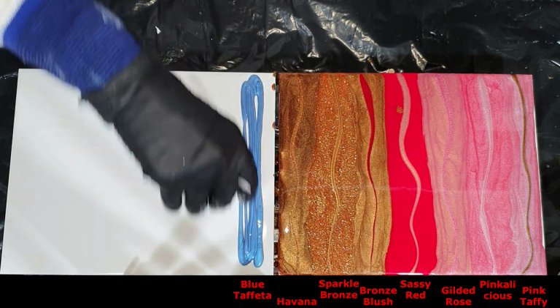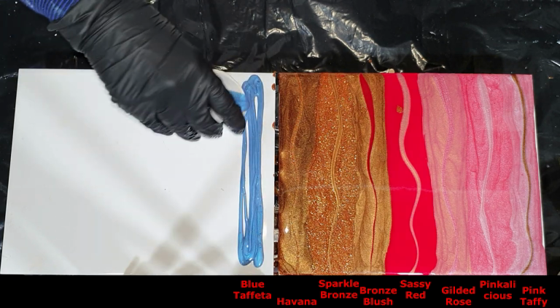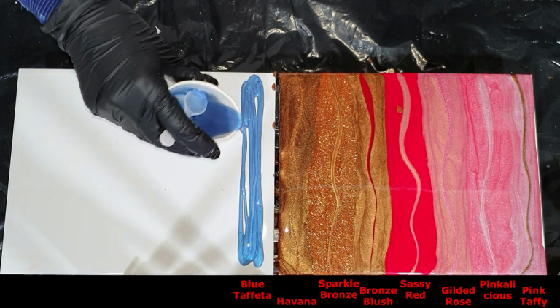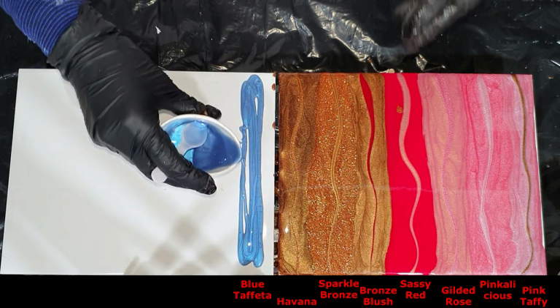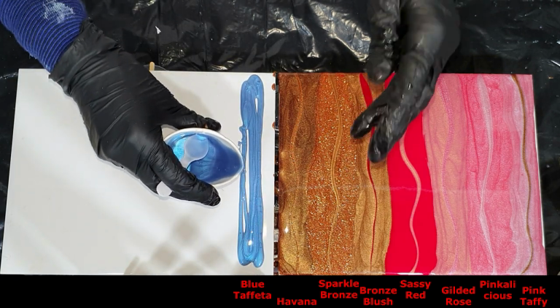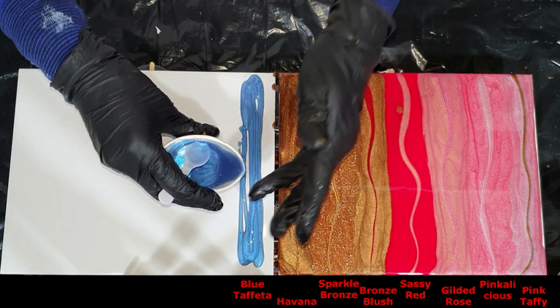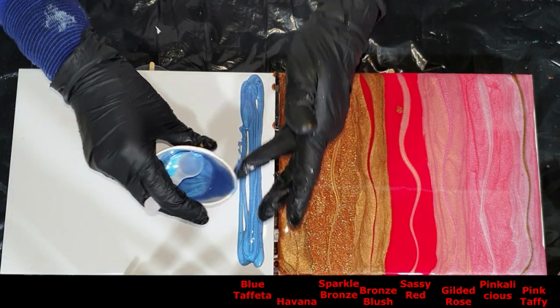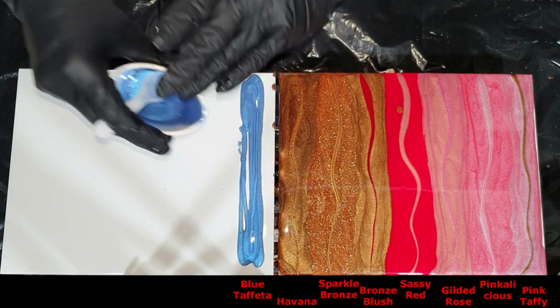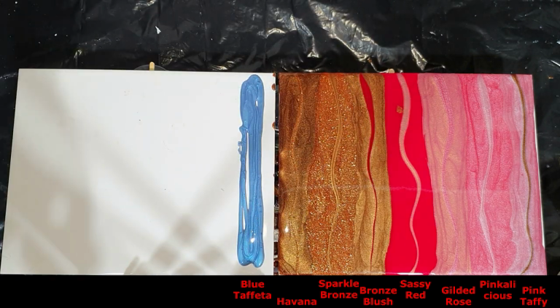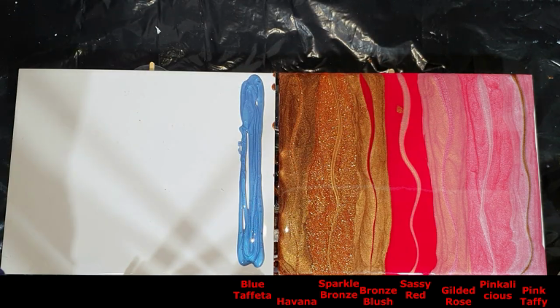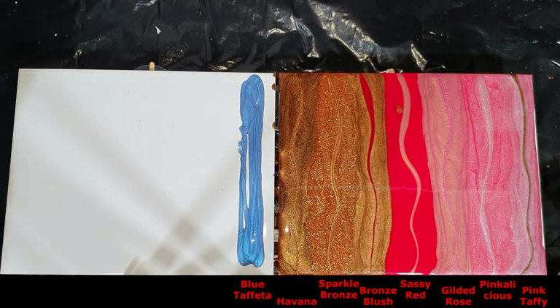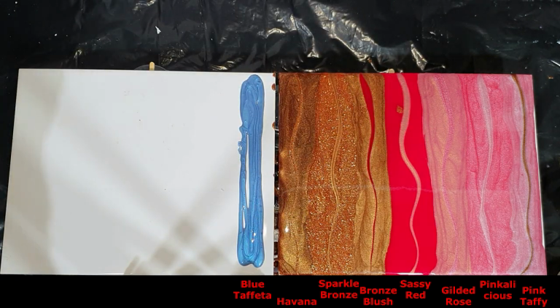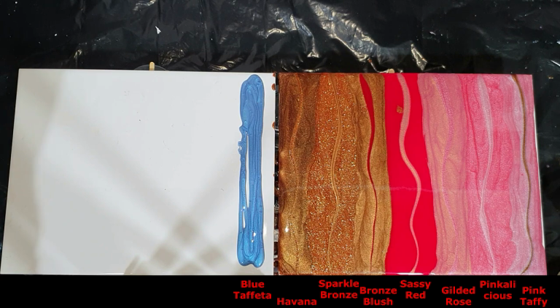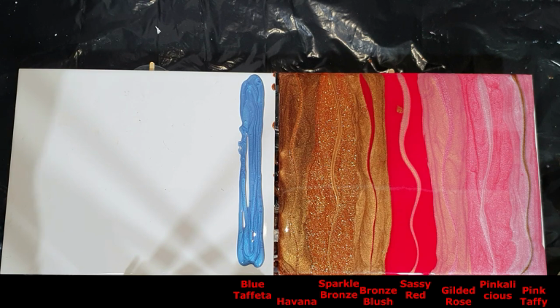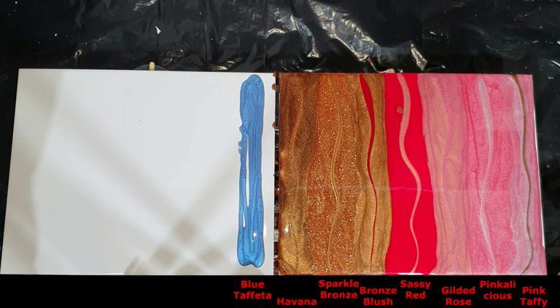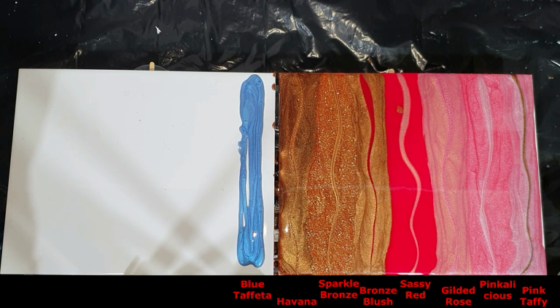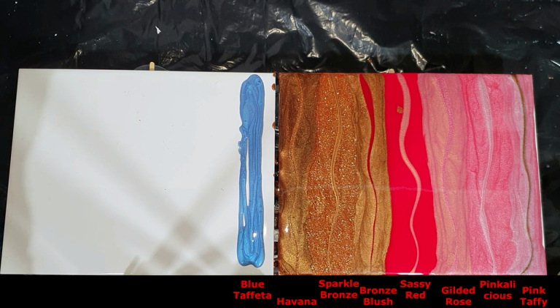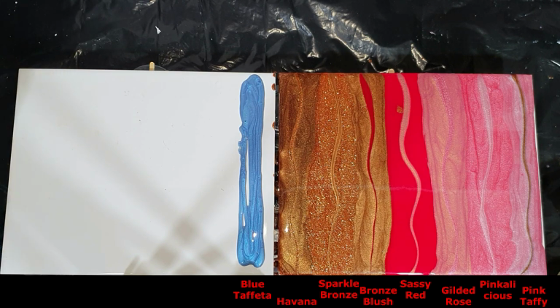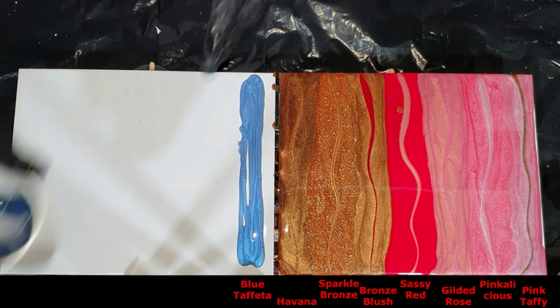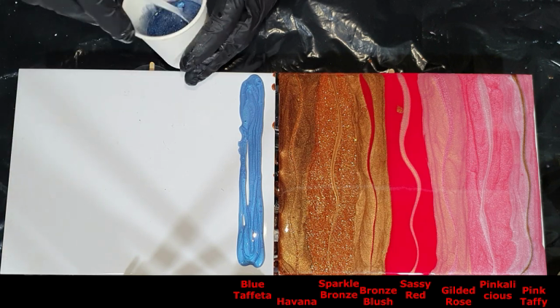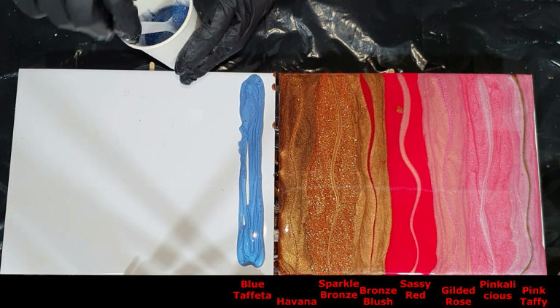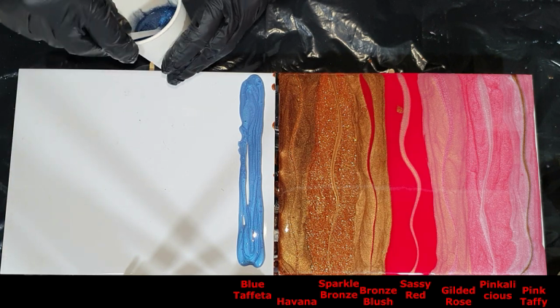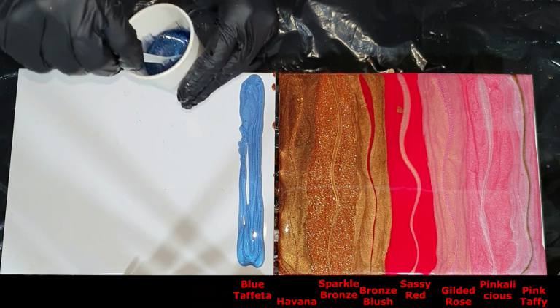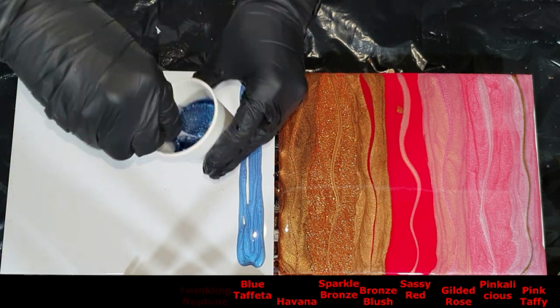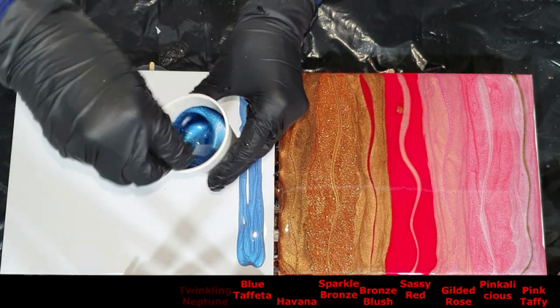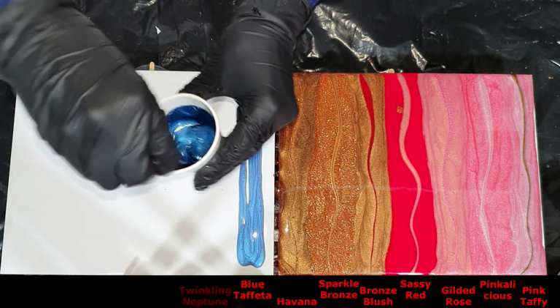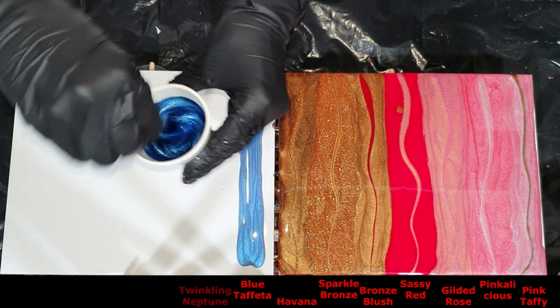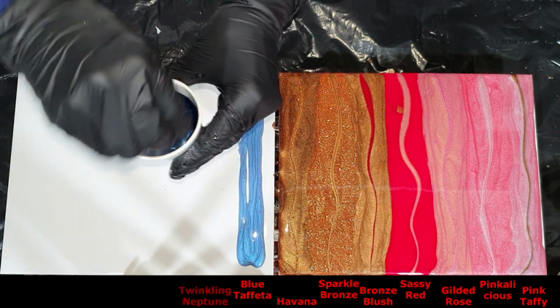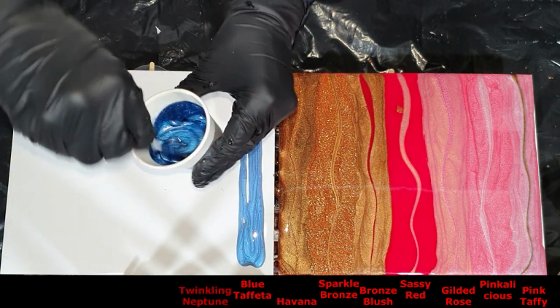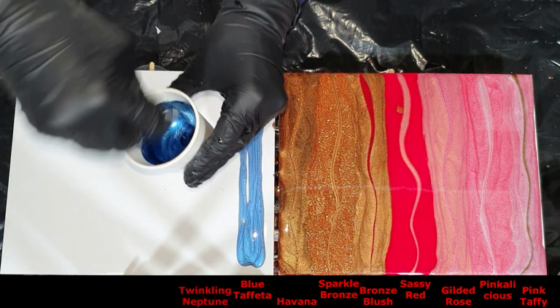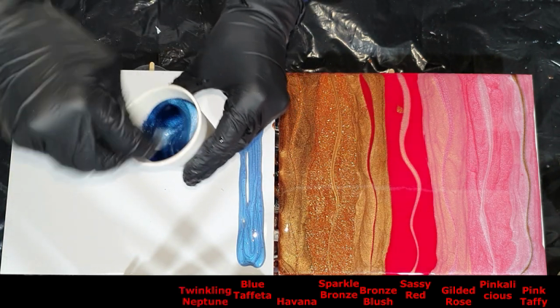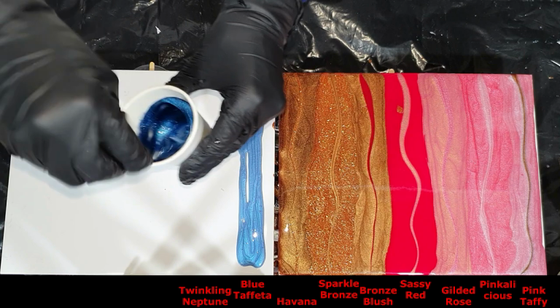They have an opal look to them — I think it's very nice.